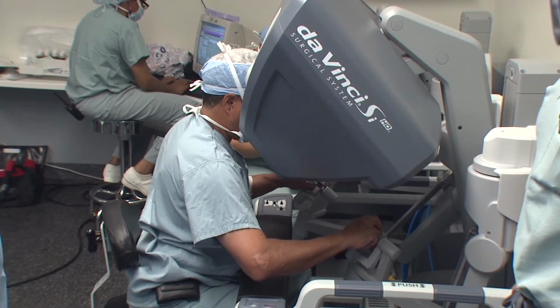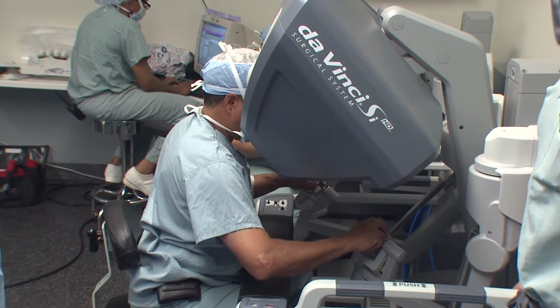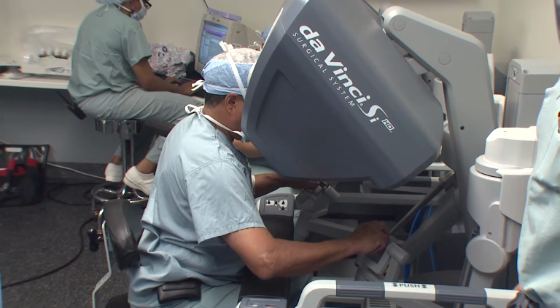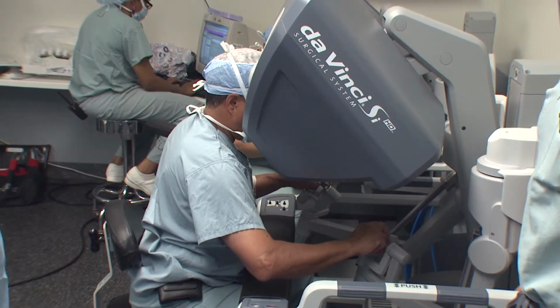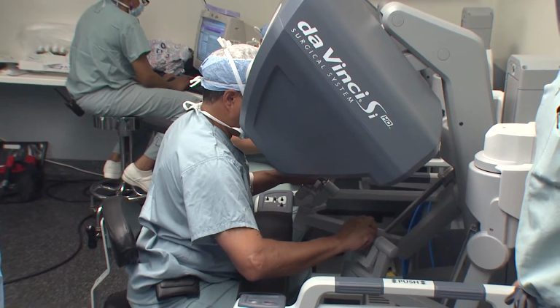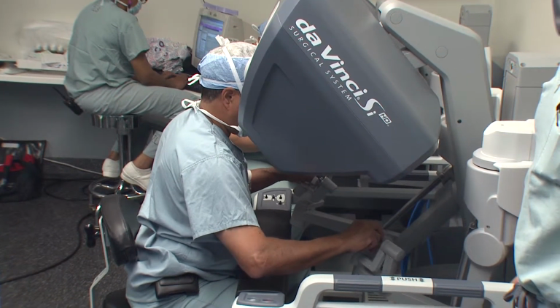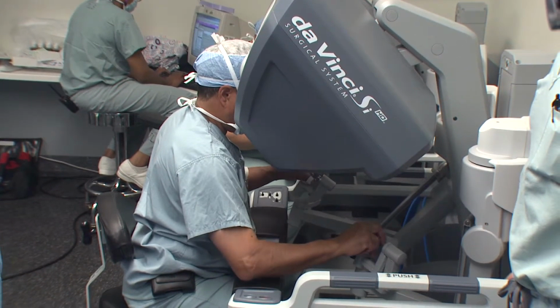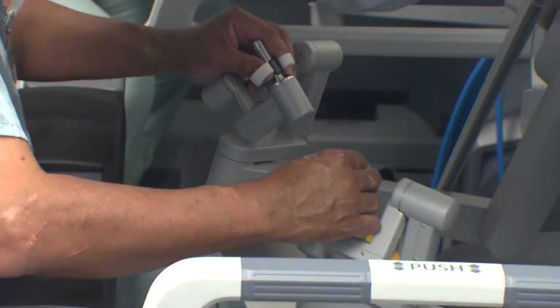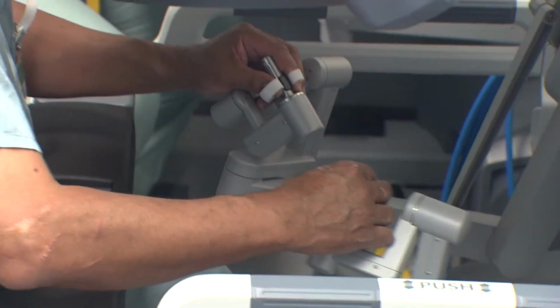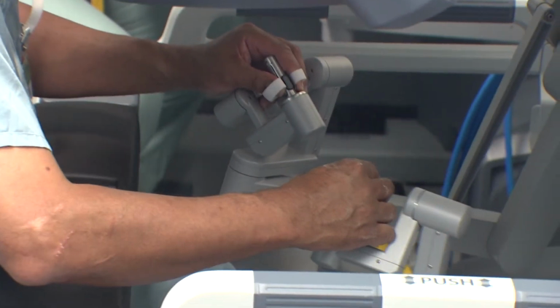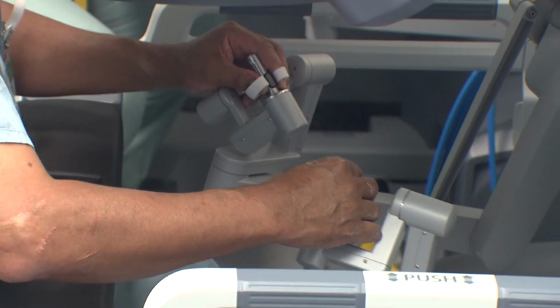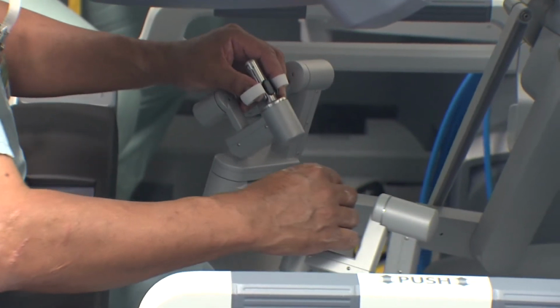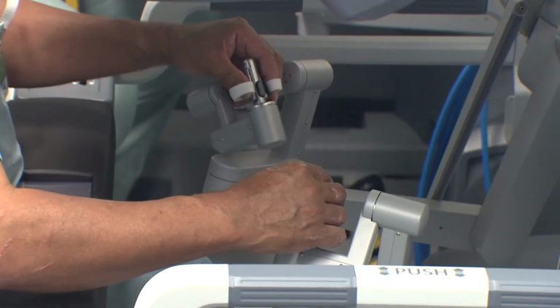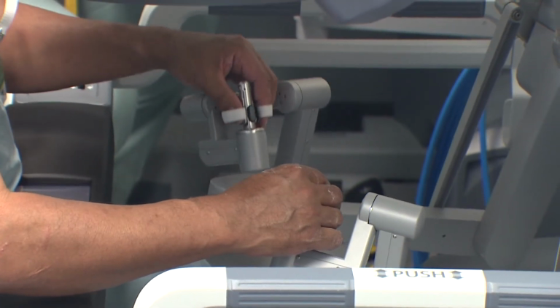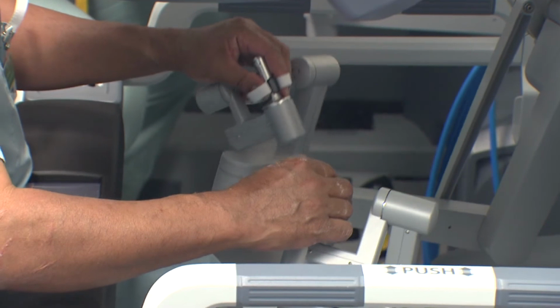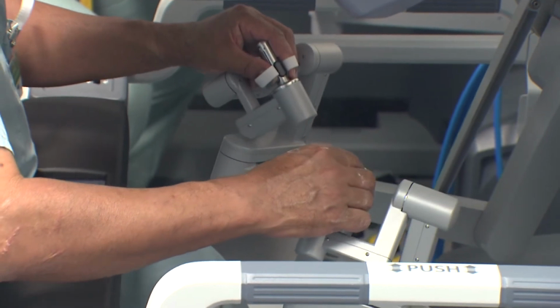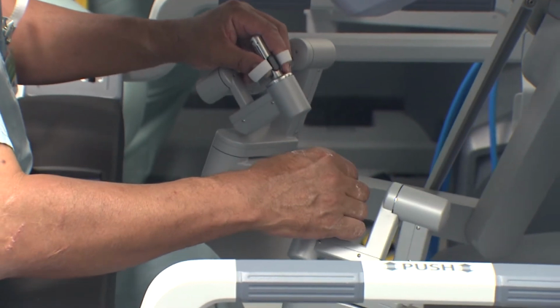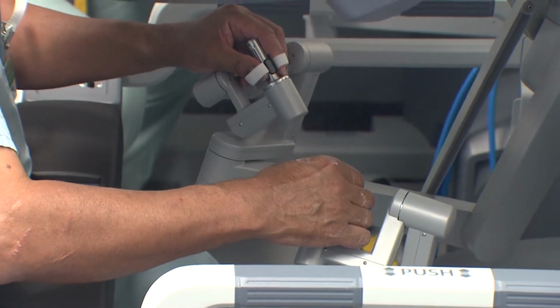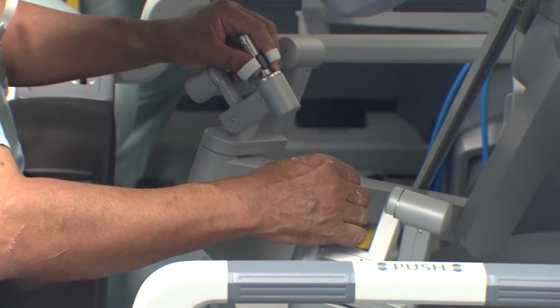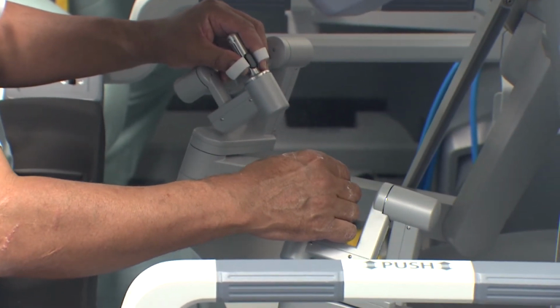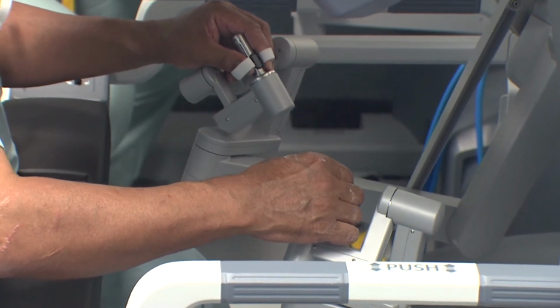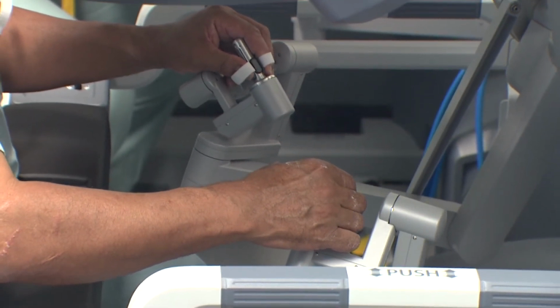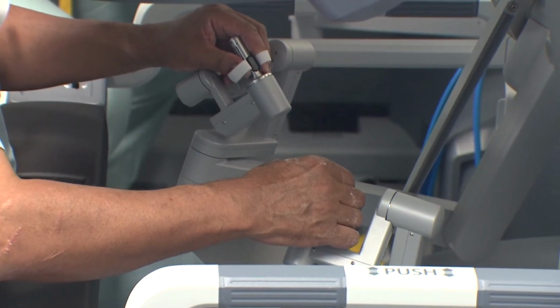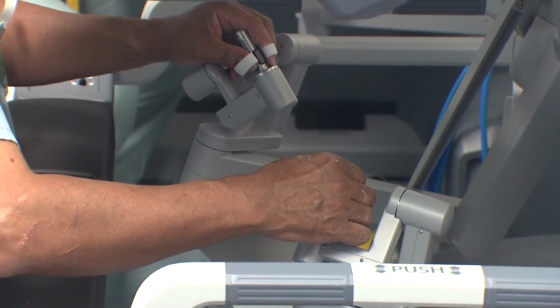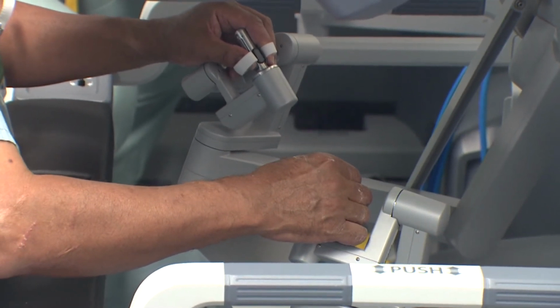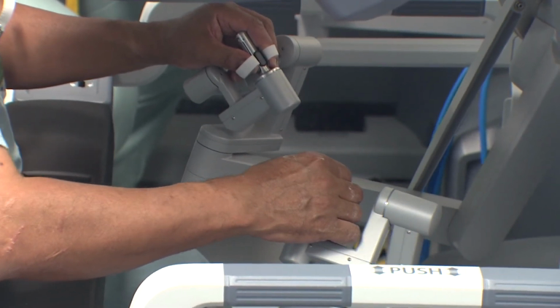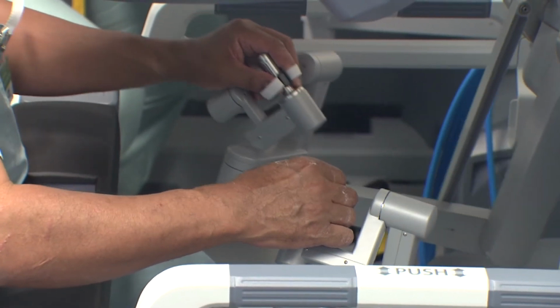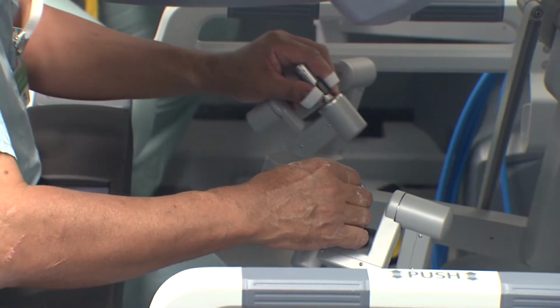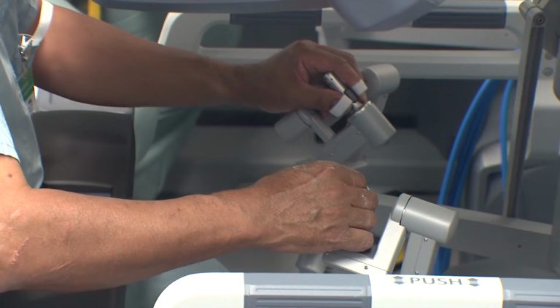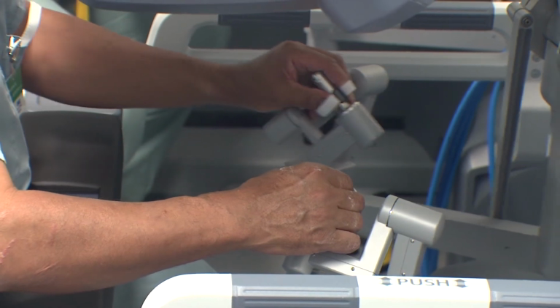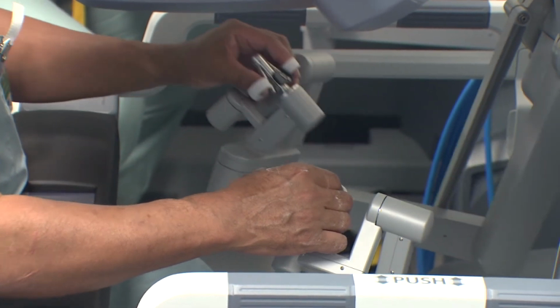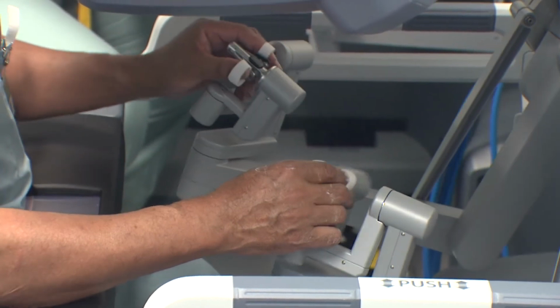Specifically when we talk about urologic surgery, it pertains to the kidney, bladder, and prostate. Any type of surgery that we used to do the open, old-fashioned way, we can now do the same thing robotically.